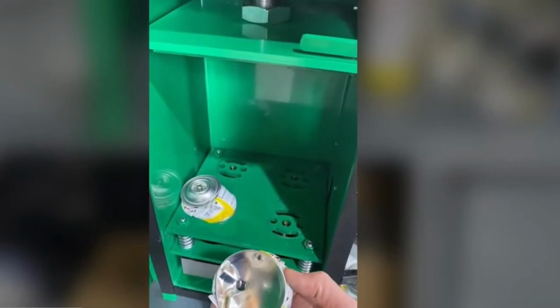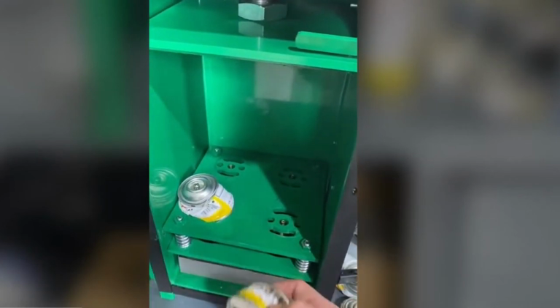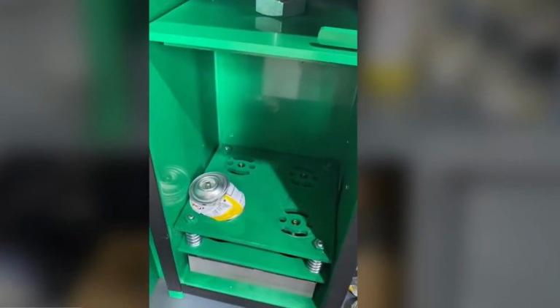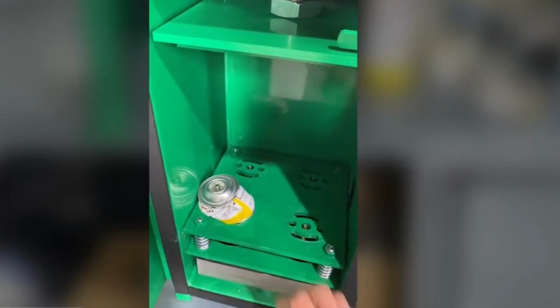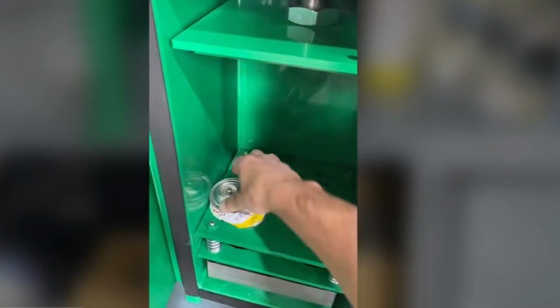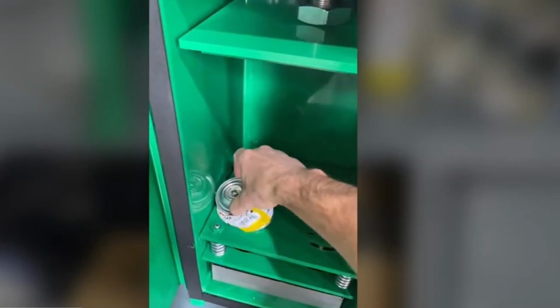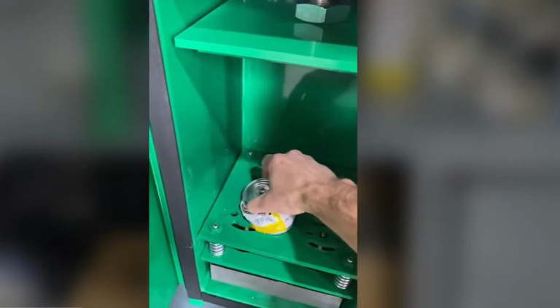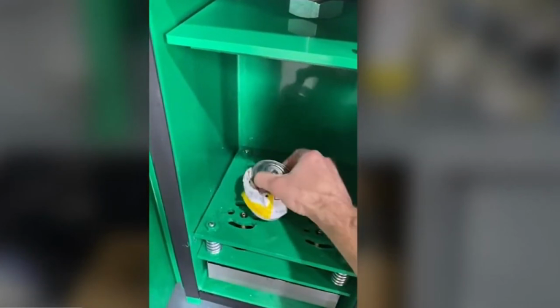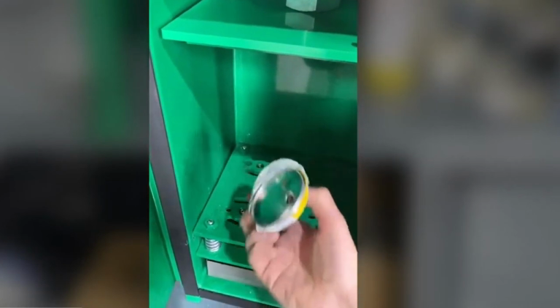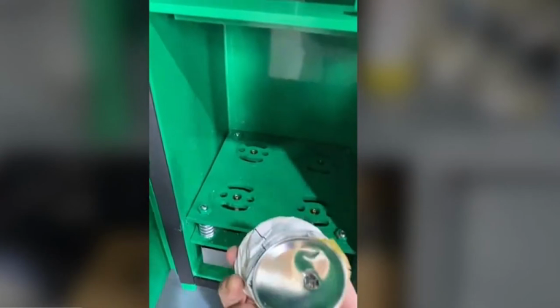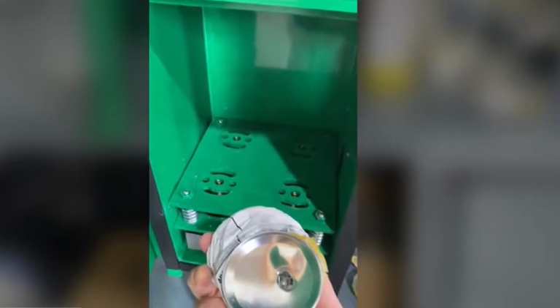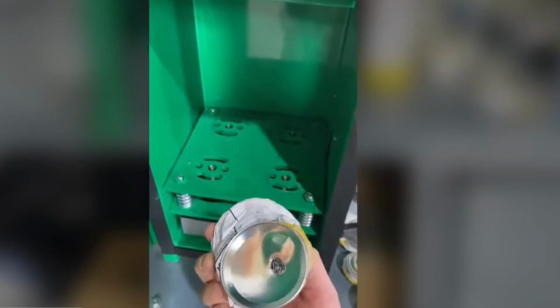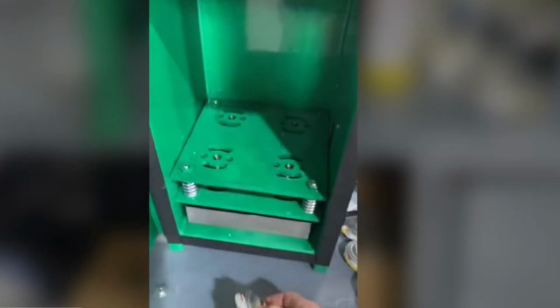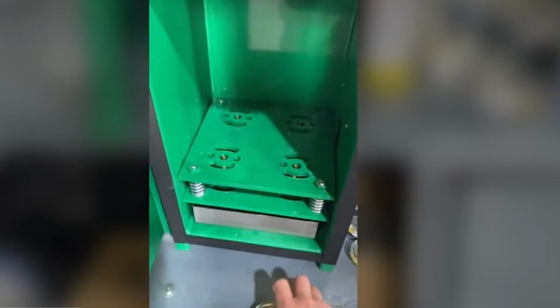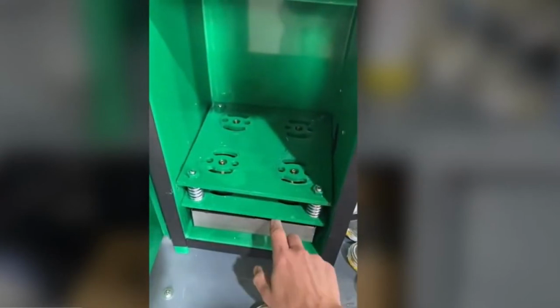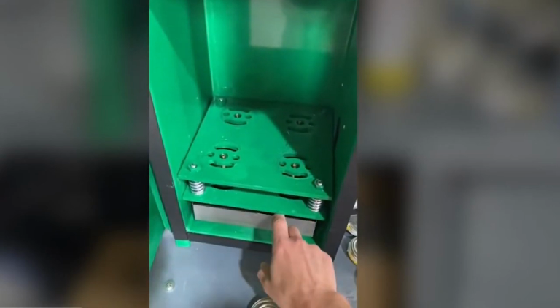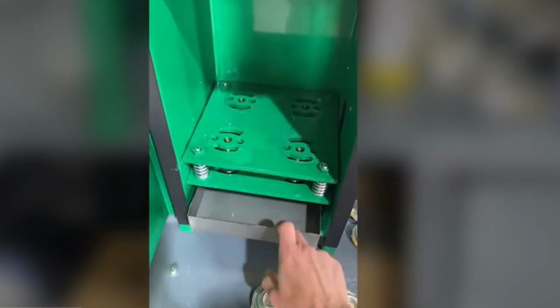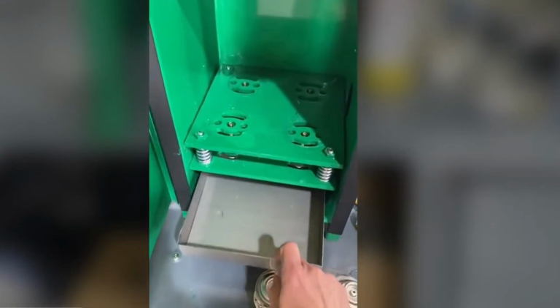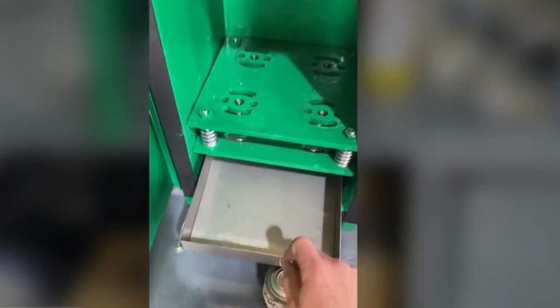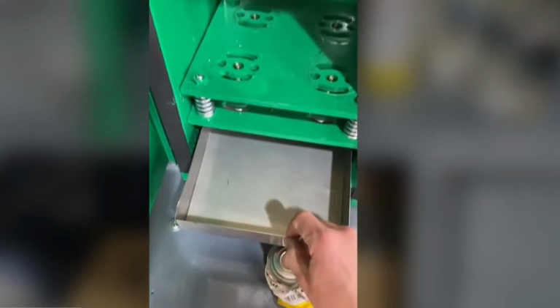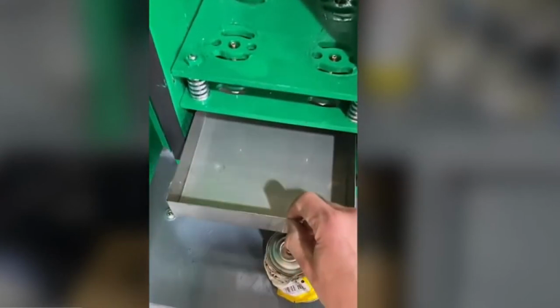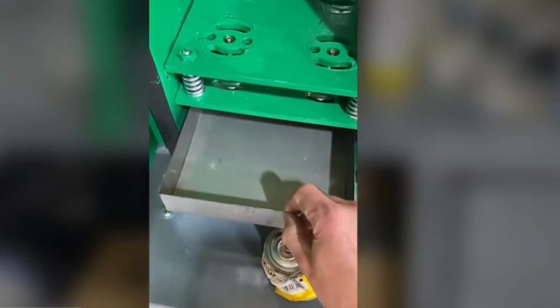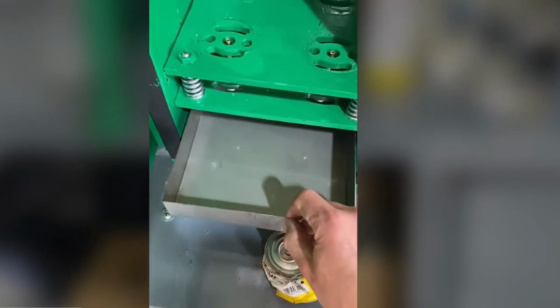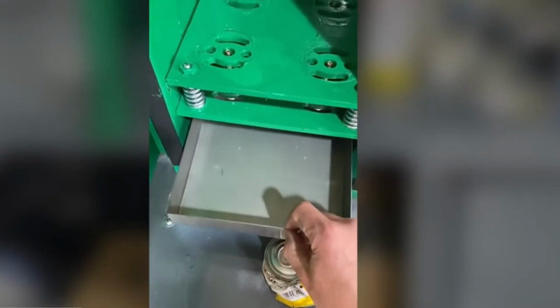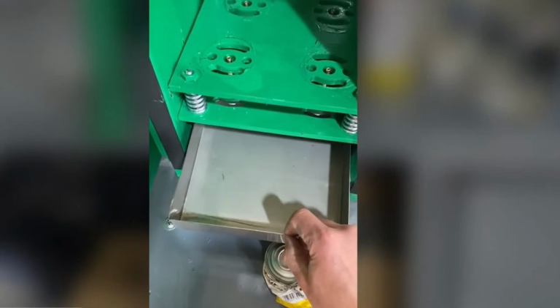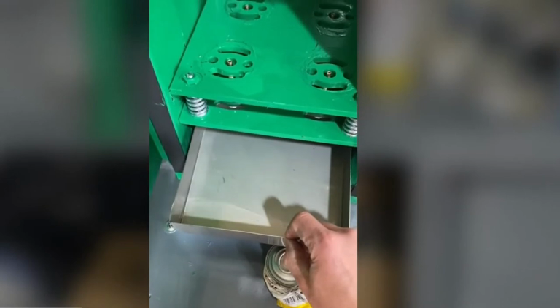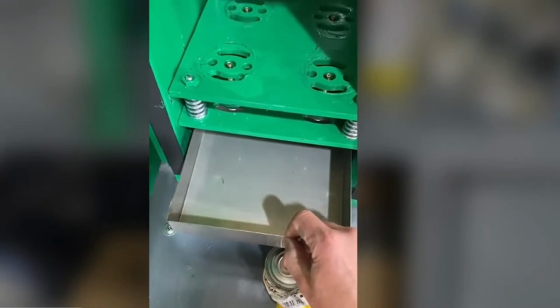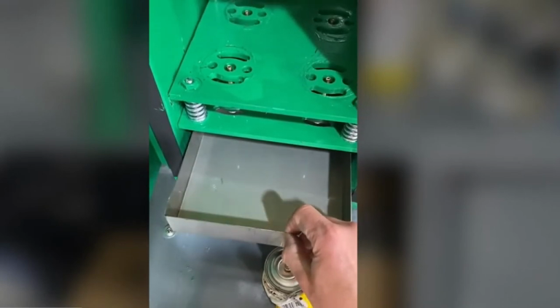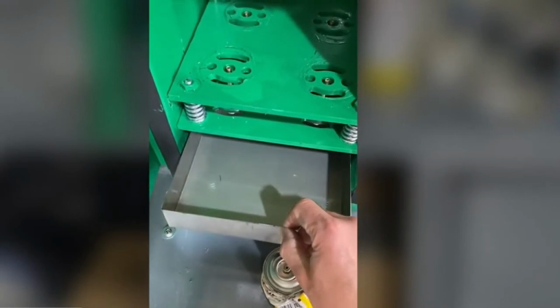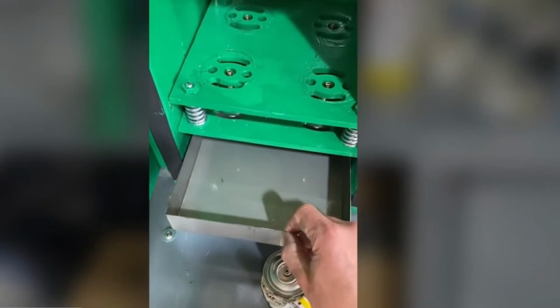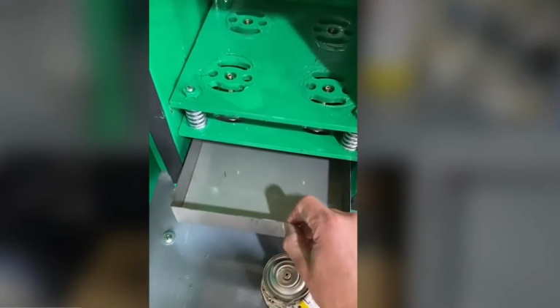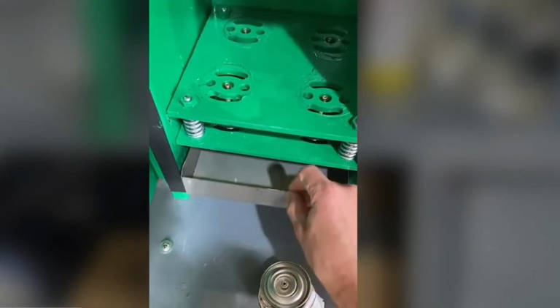Empty. Free from gas and free from contents. Any waste is collected in the container at the bottom of the machine.